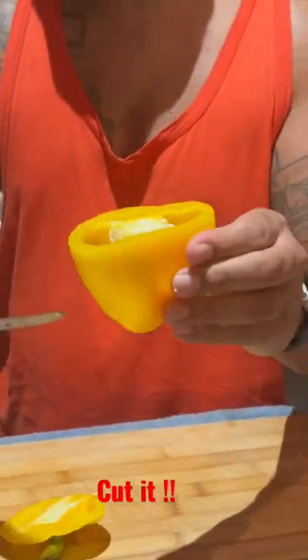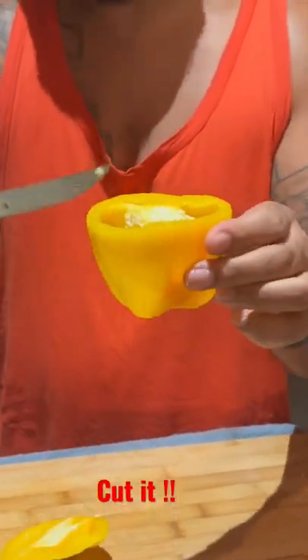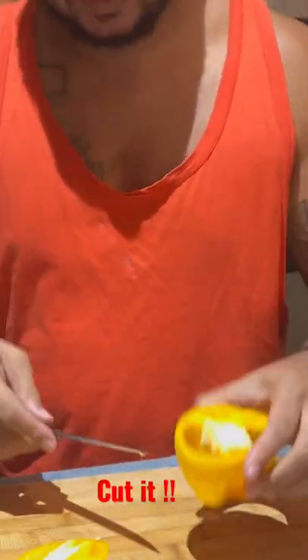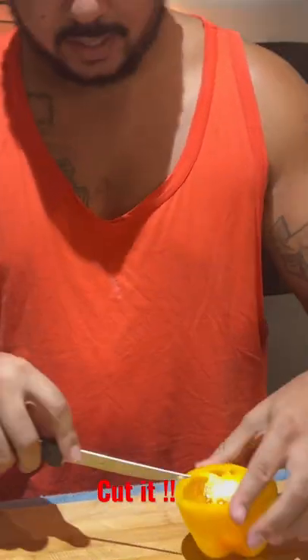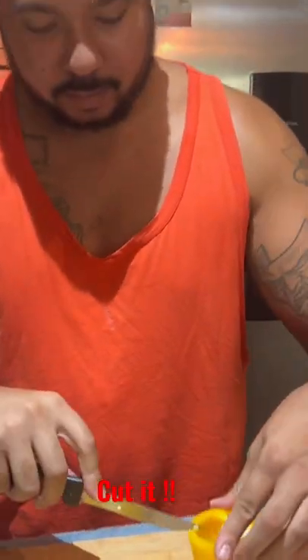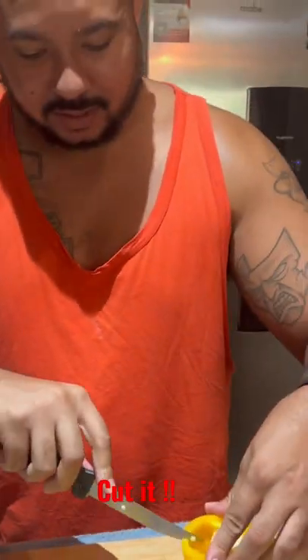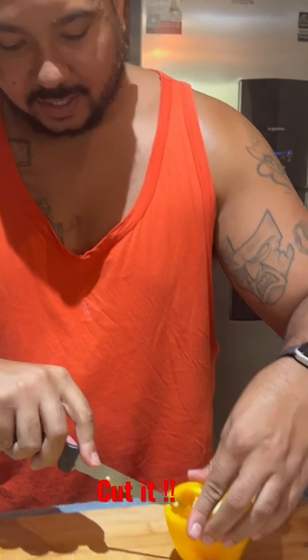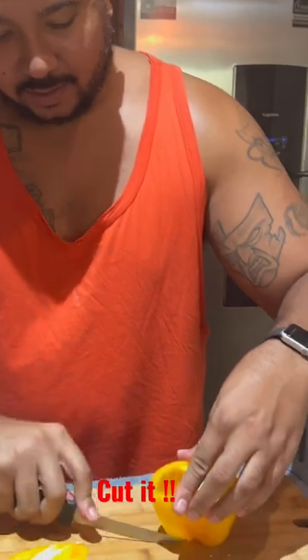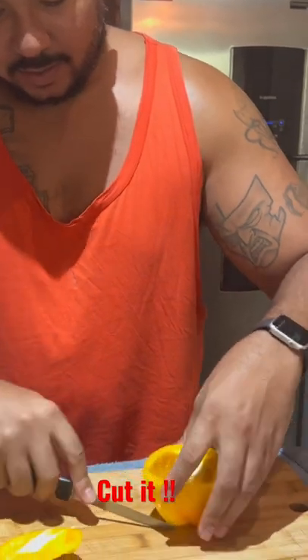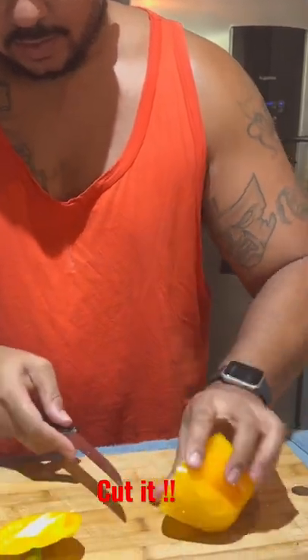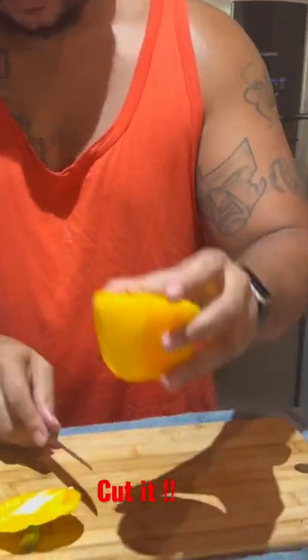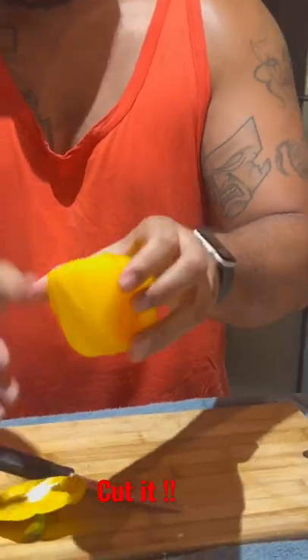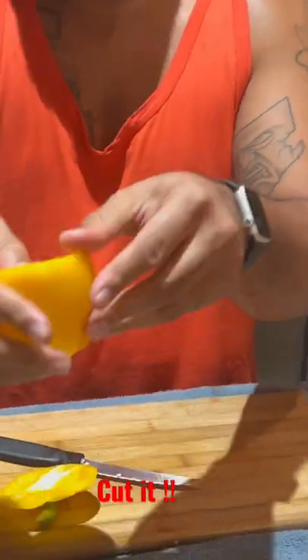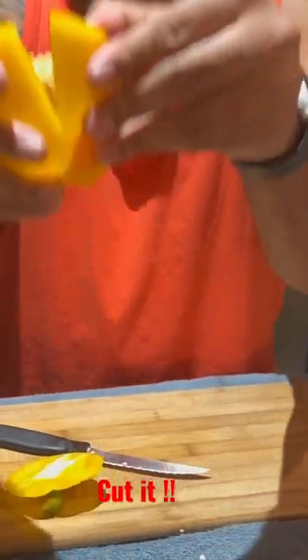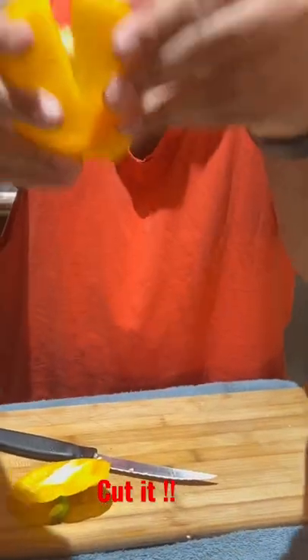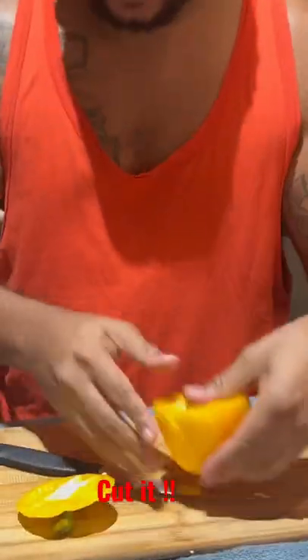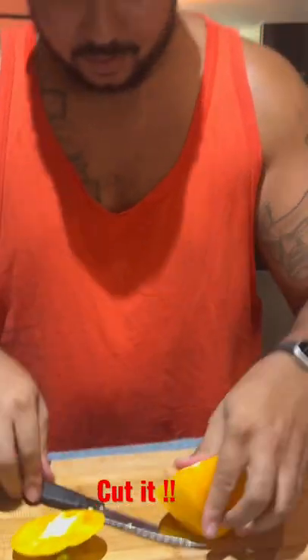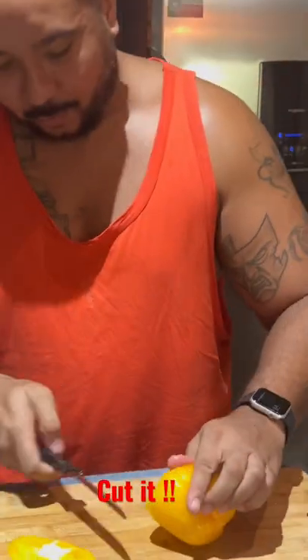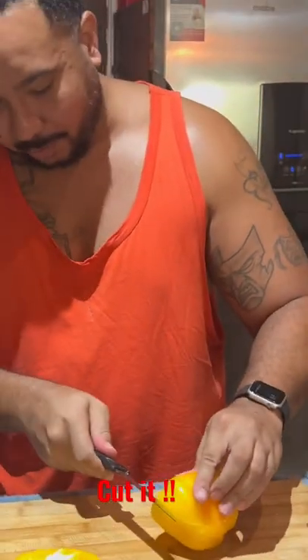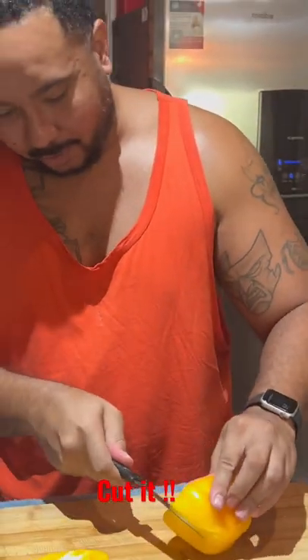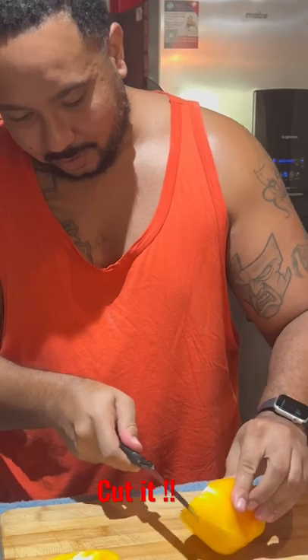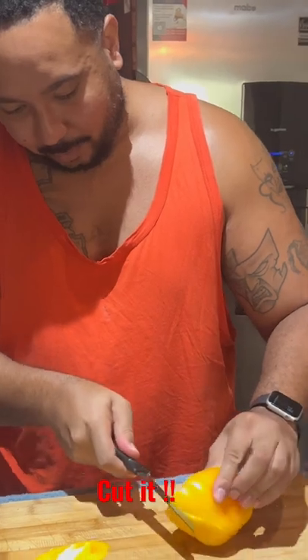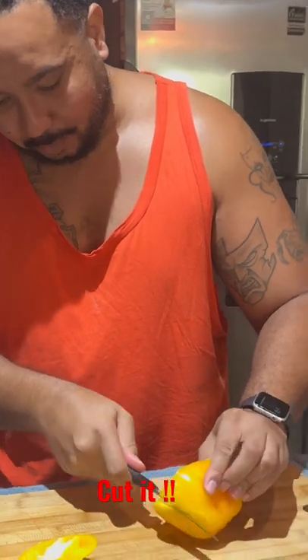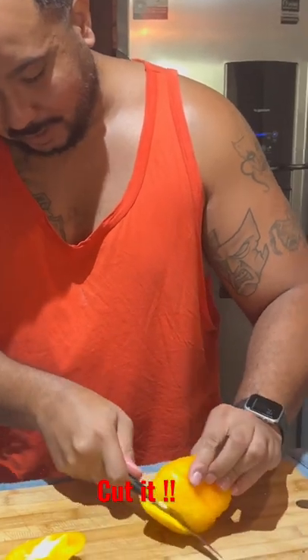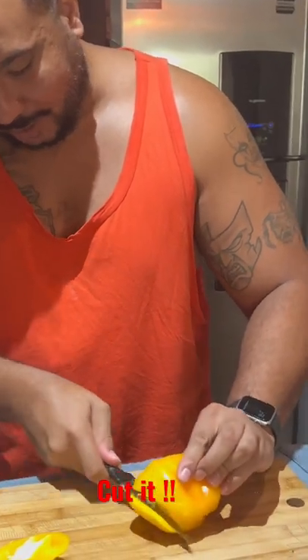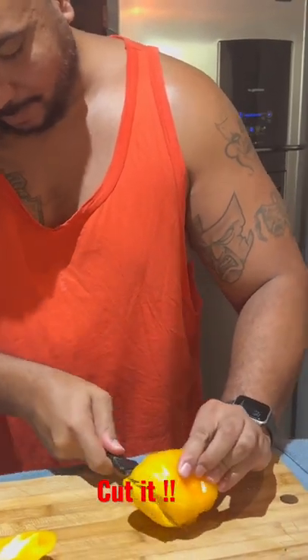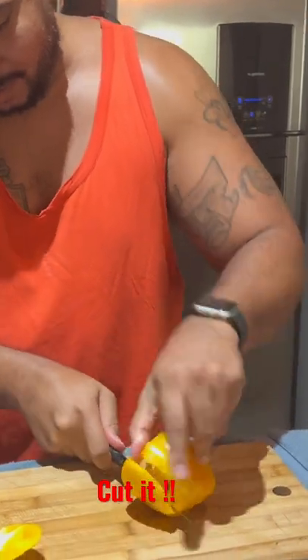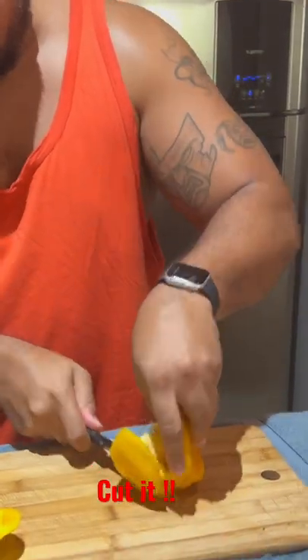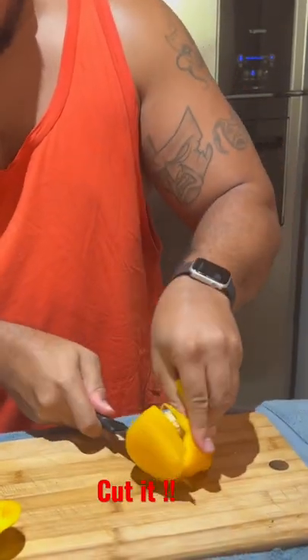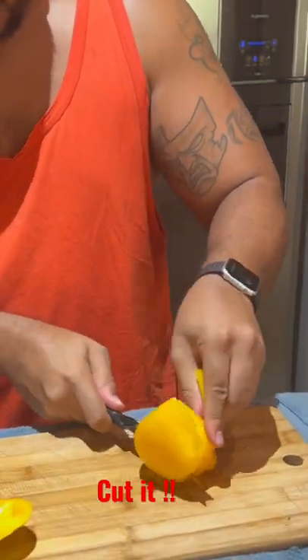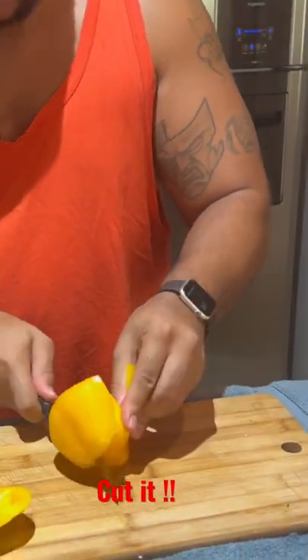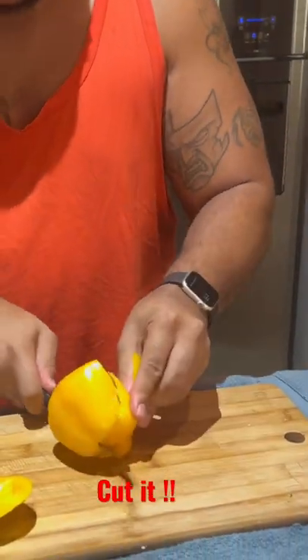Then we're going to split this thing down in the middle just like that. Got a little split. Come right here. From that split, take your knife. Watch — the bell pepper is still intact.